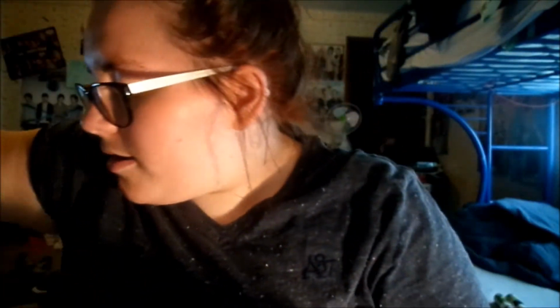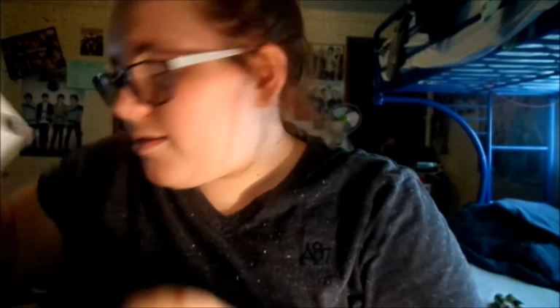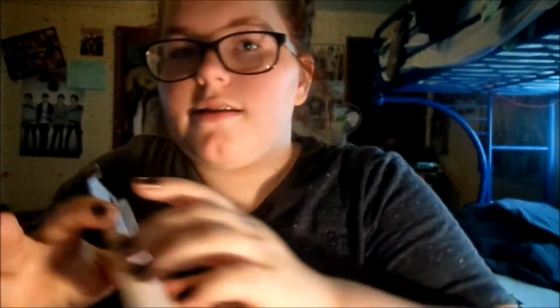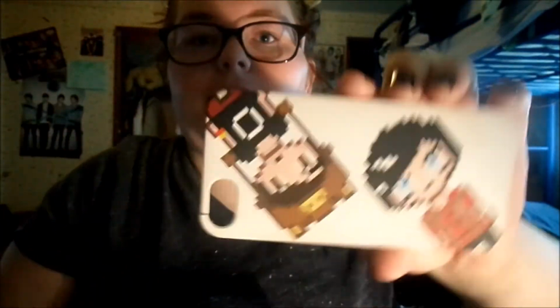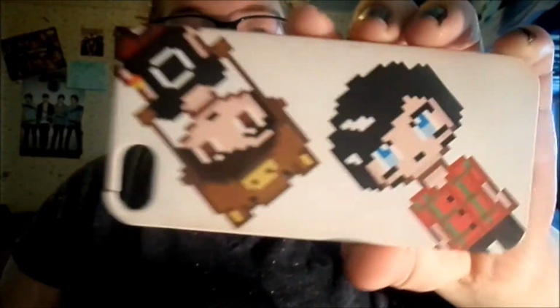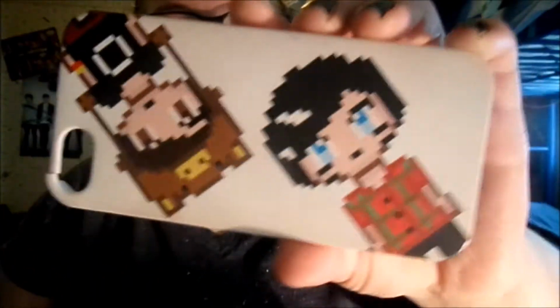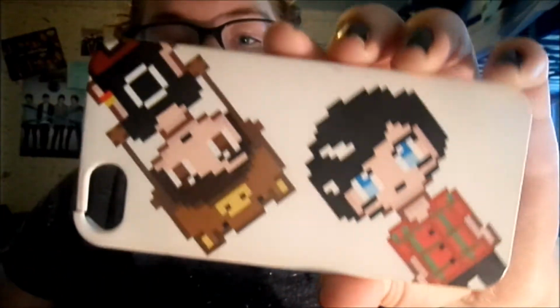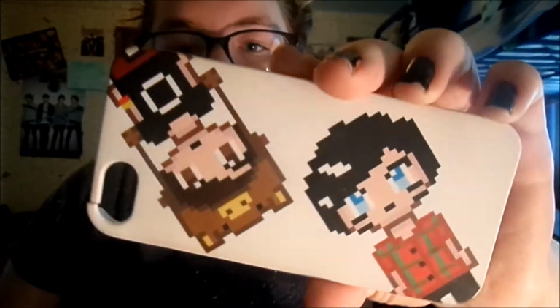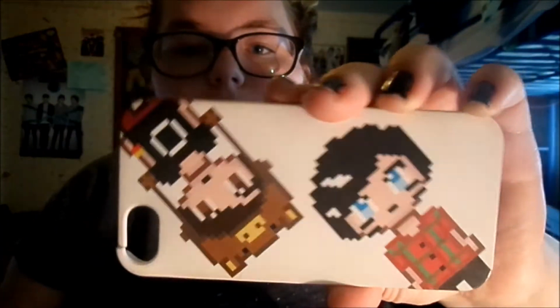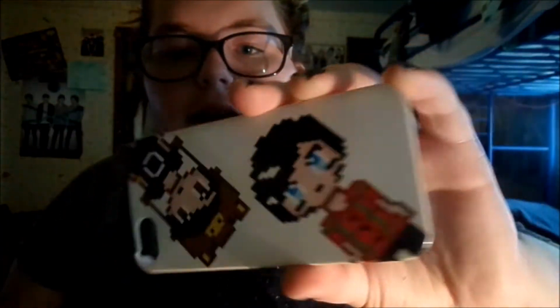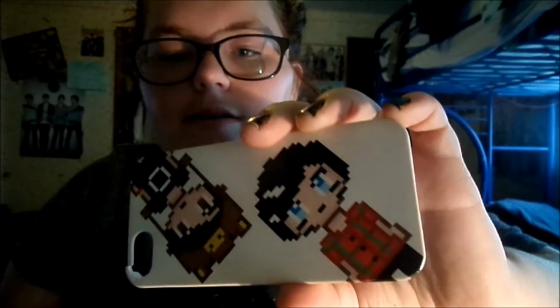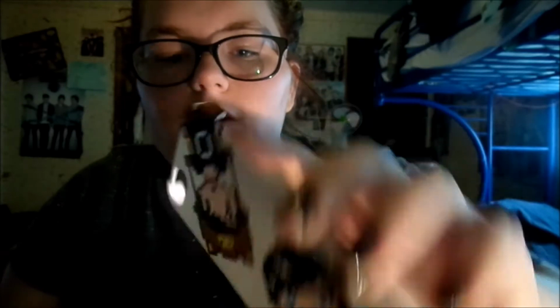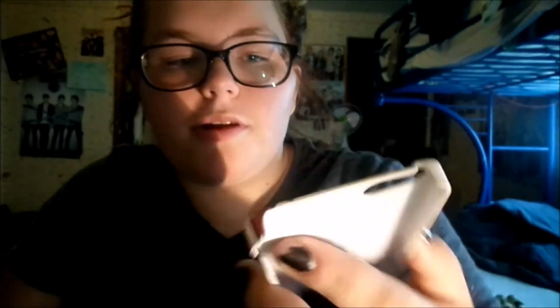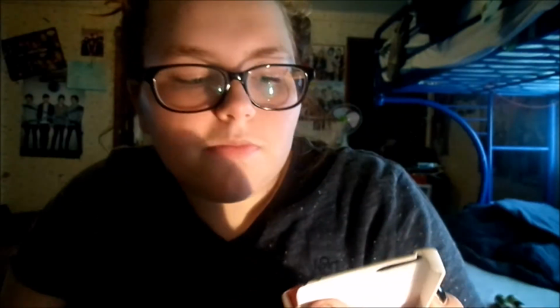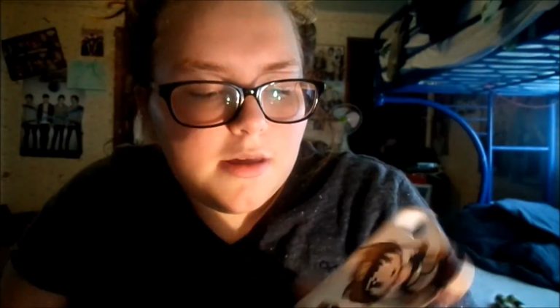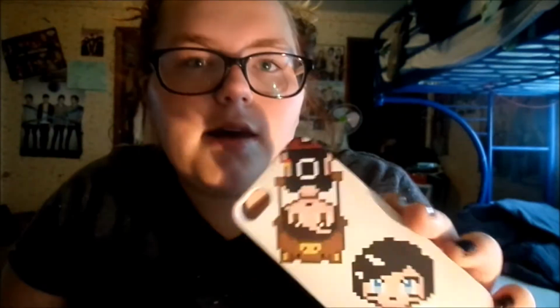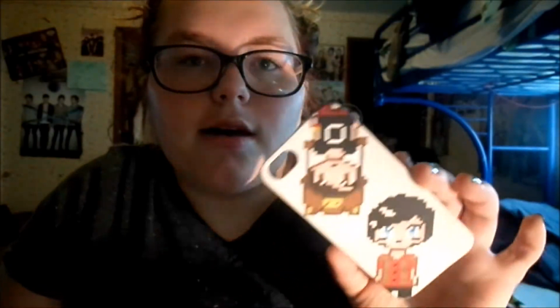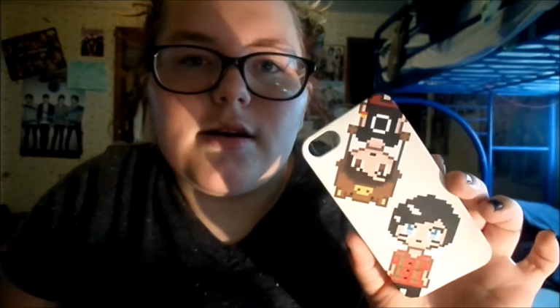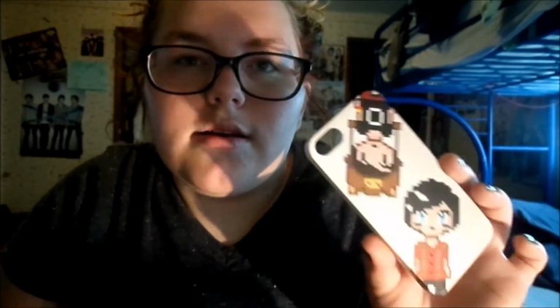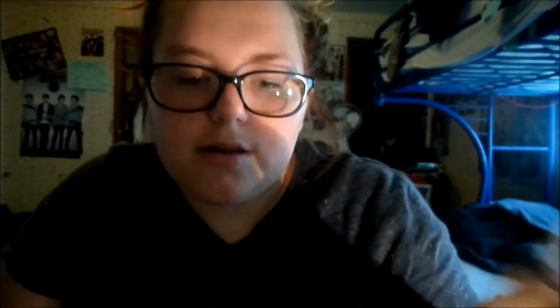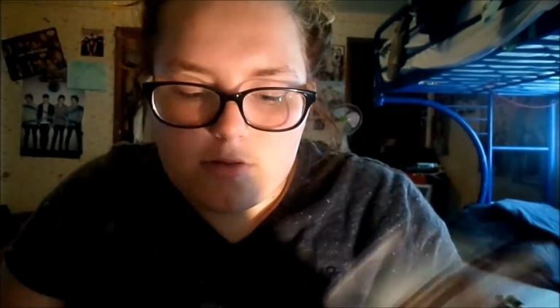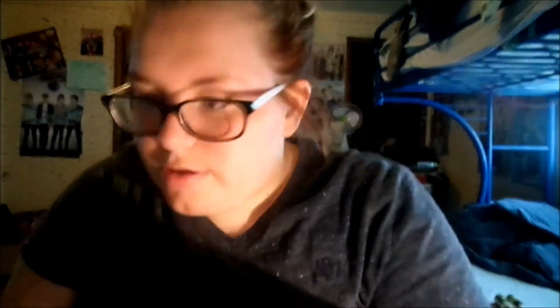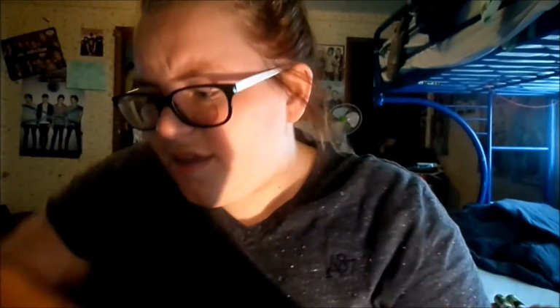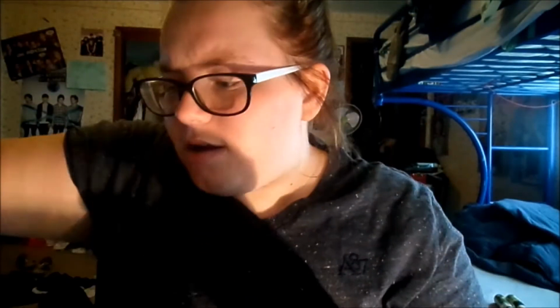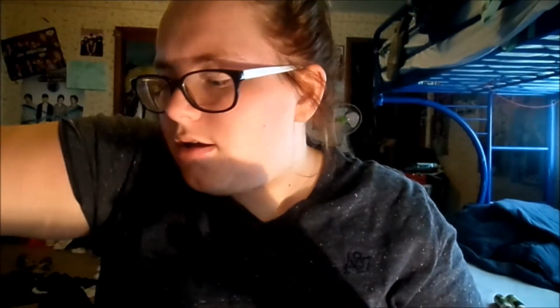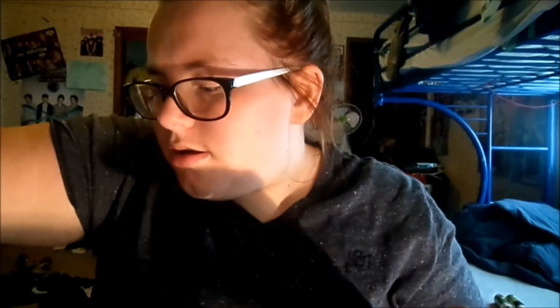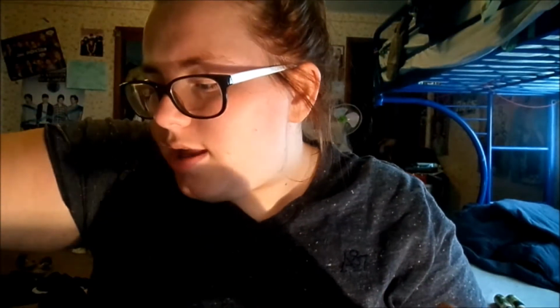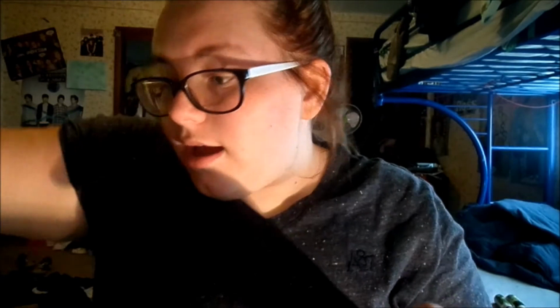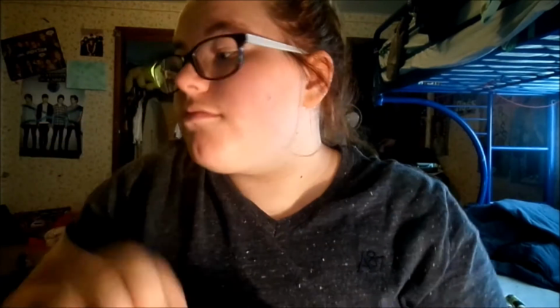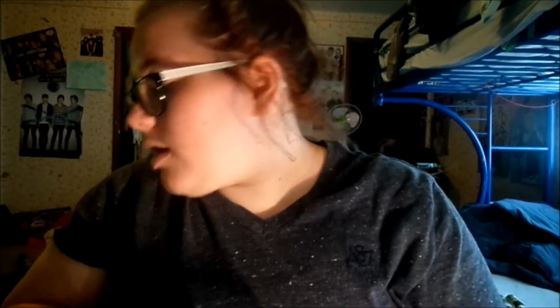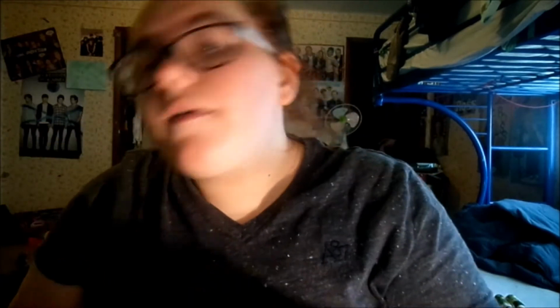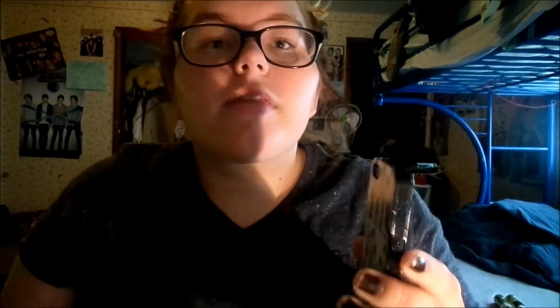Next is my other Dan and Phil case — the first one they put out. It was part of it I think. It's kind of all messed up.